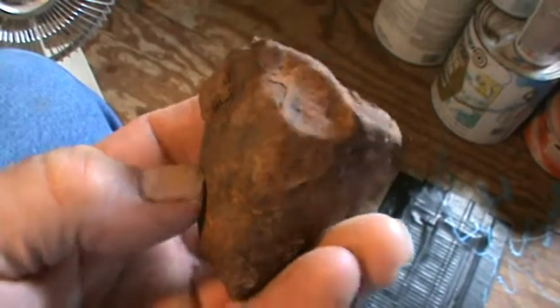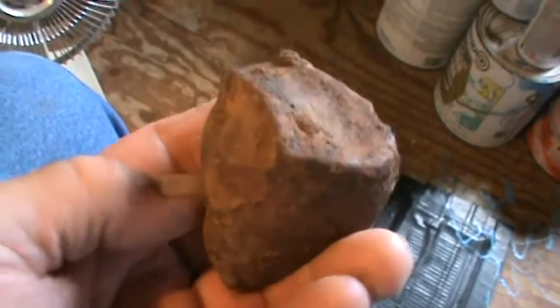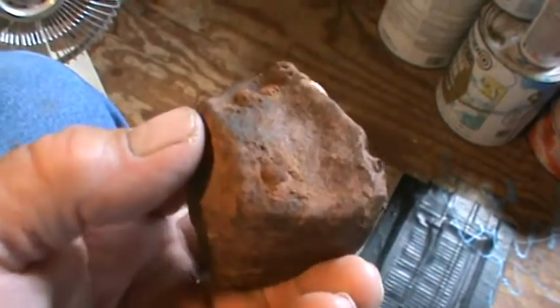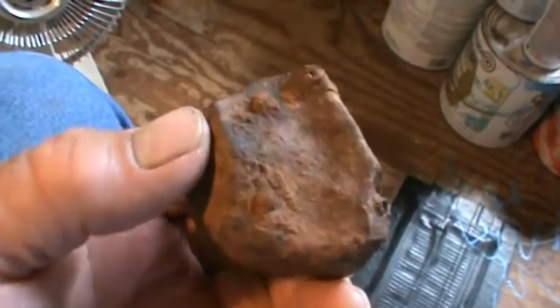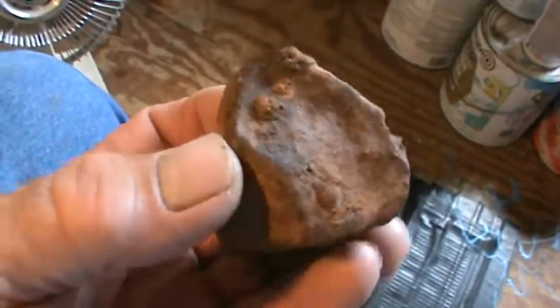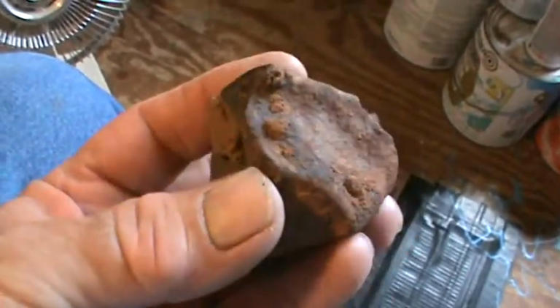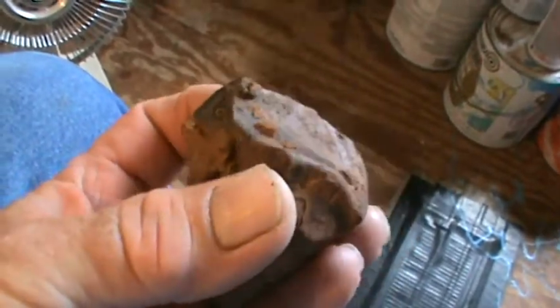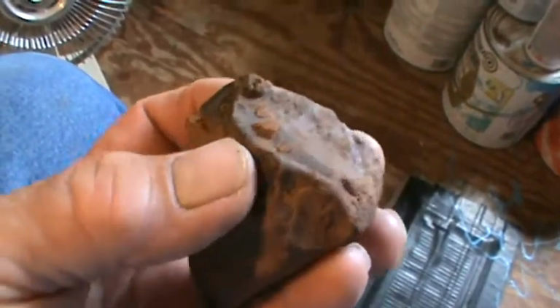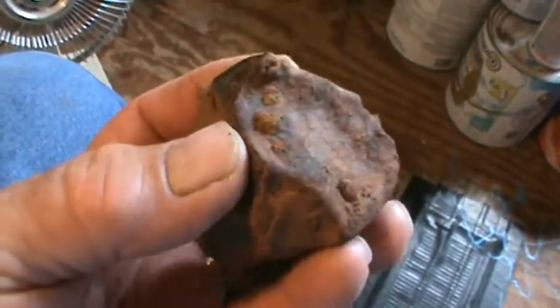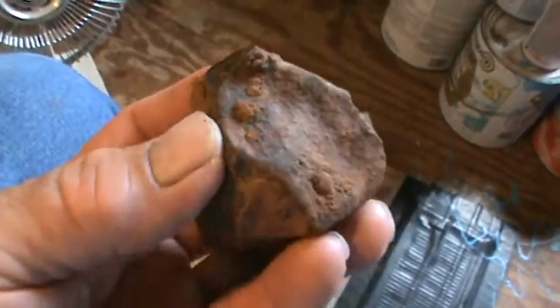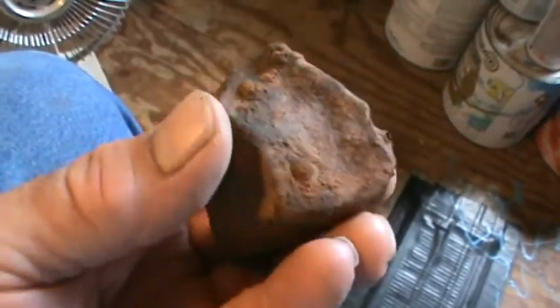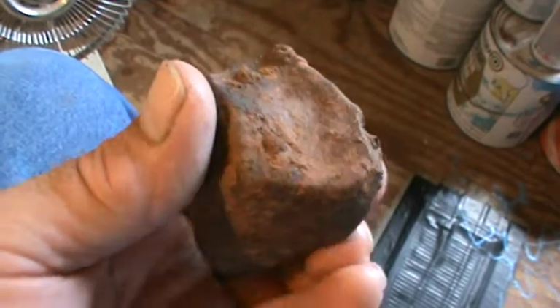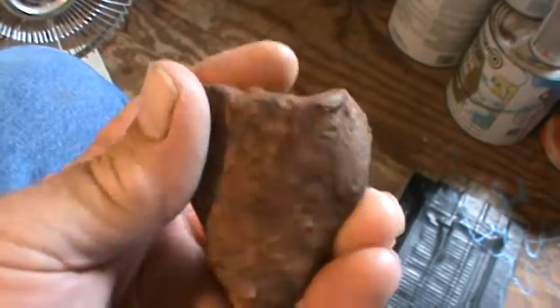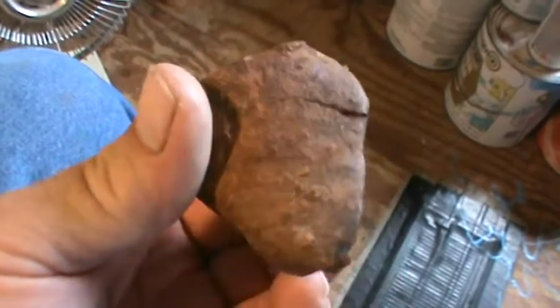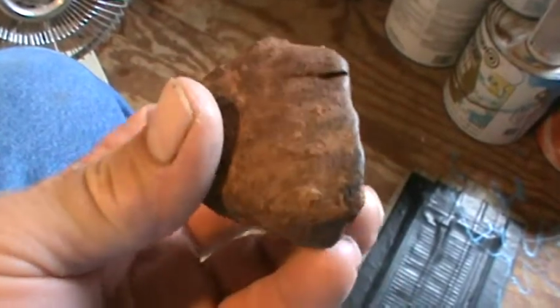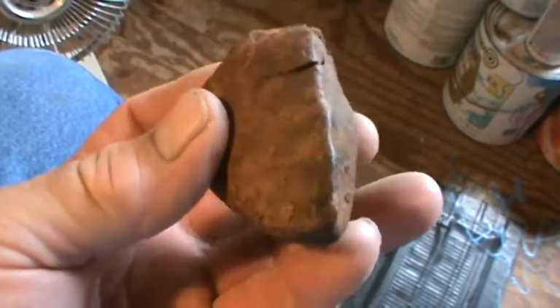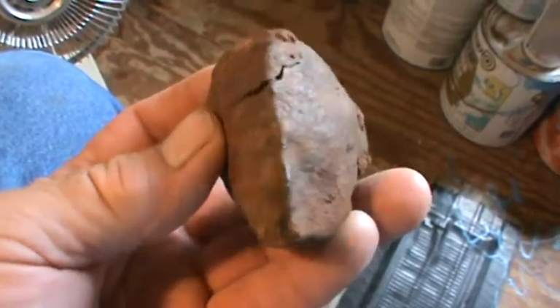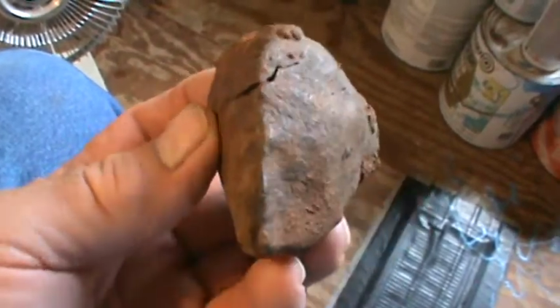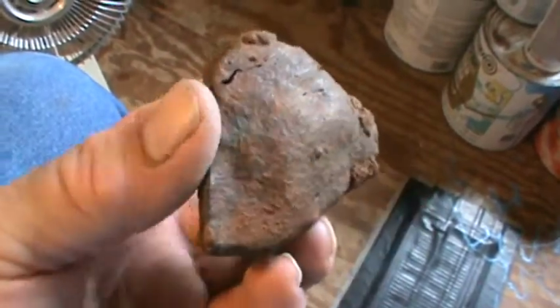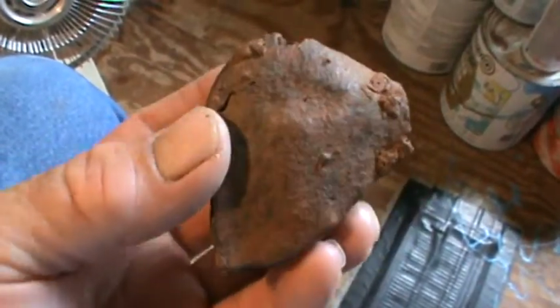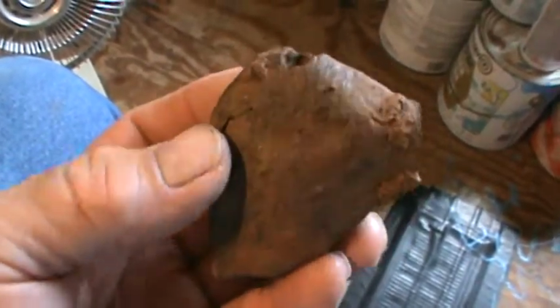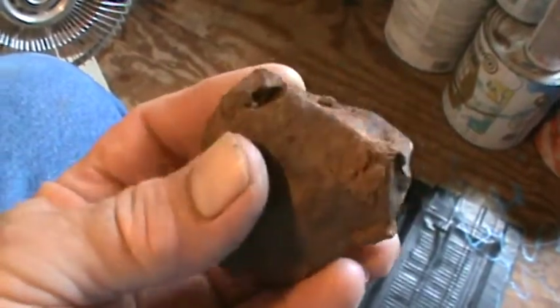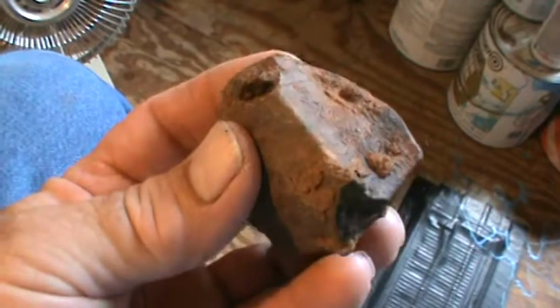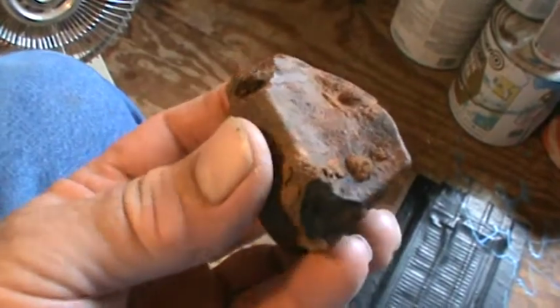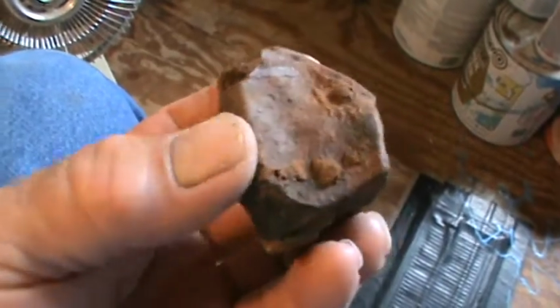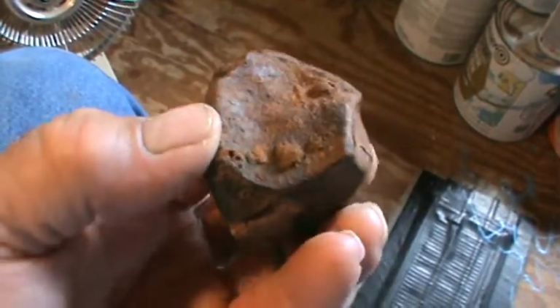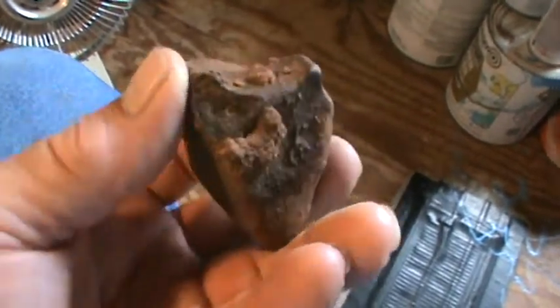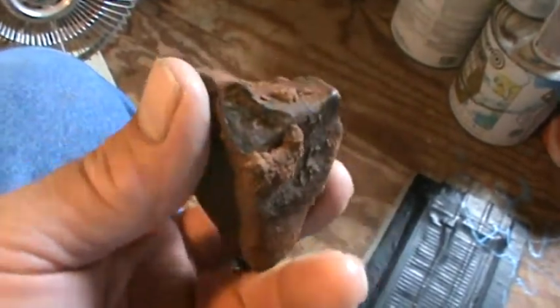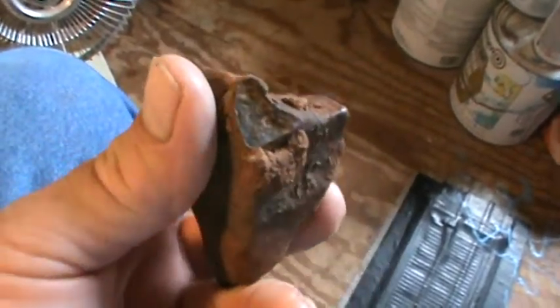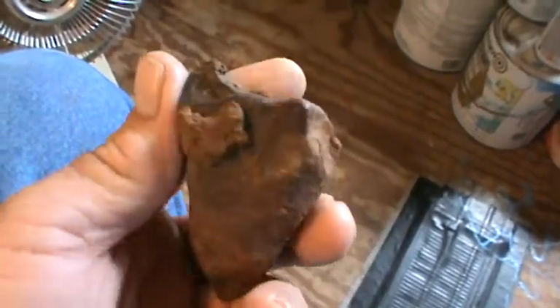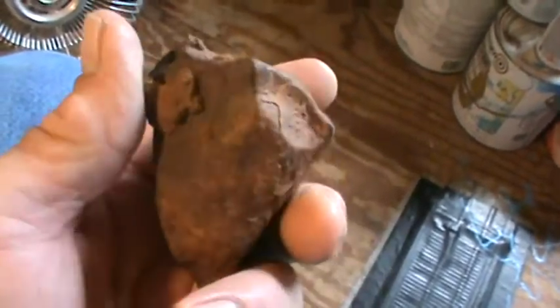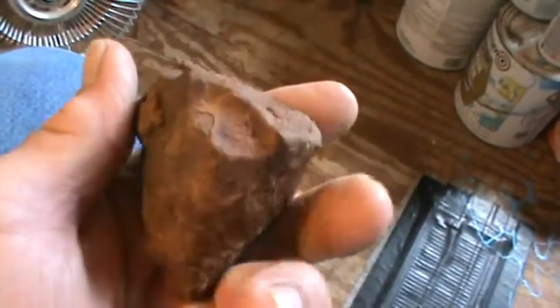I was just driving in my pasture, driving up a little hill, playing around, and looked out my window and seen this laying on the ground. I jokingly told my kids I think I found a meteorite. Once I got out and picked it up, I kind of think it is.